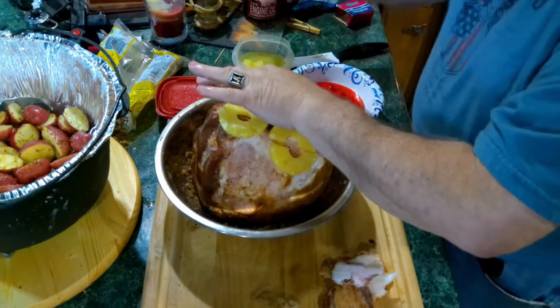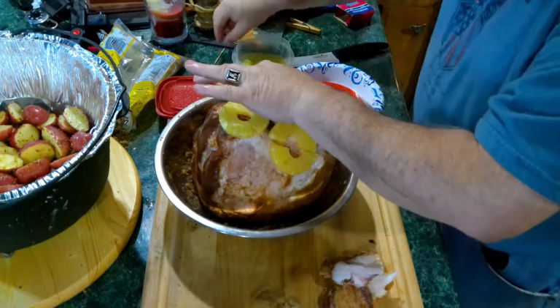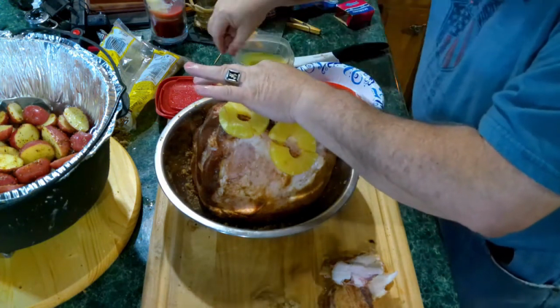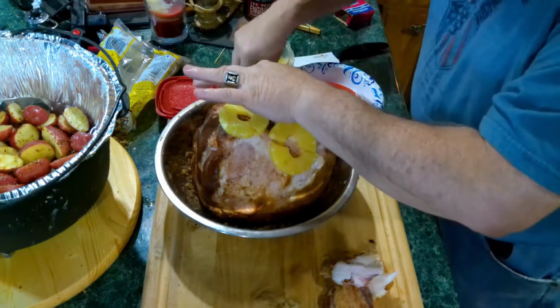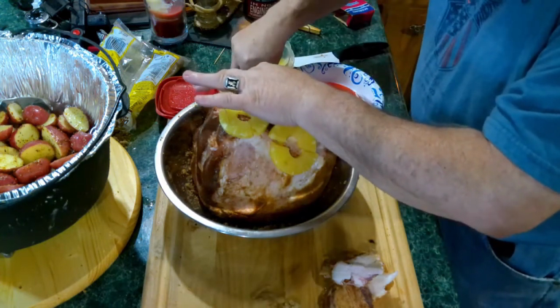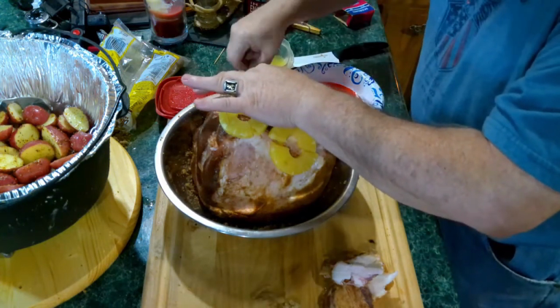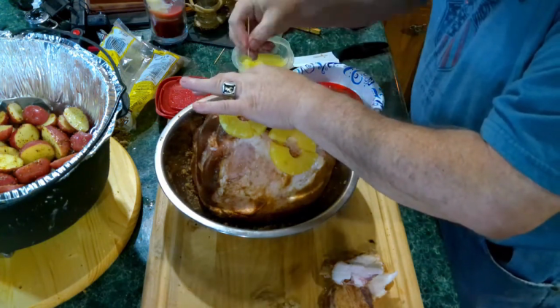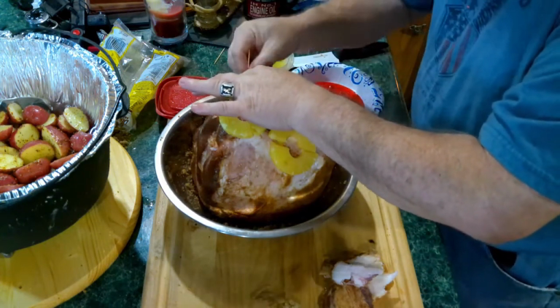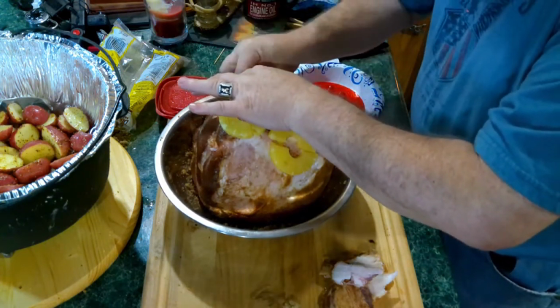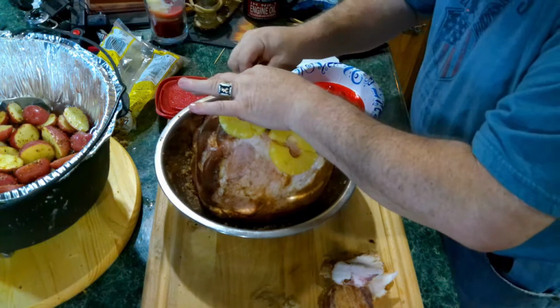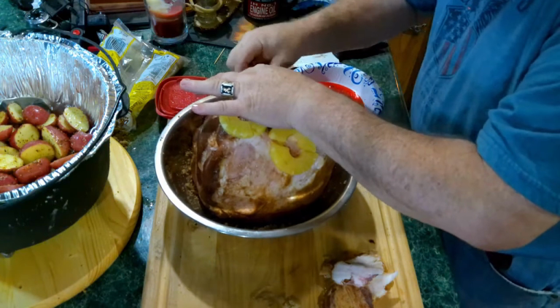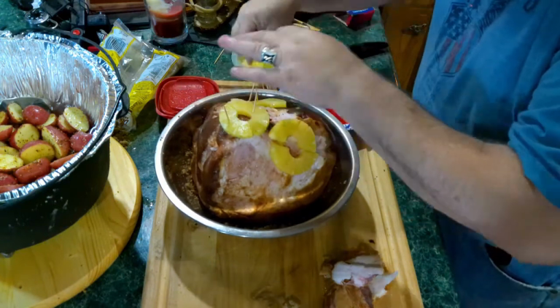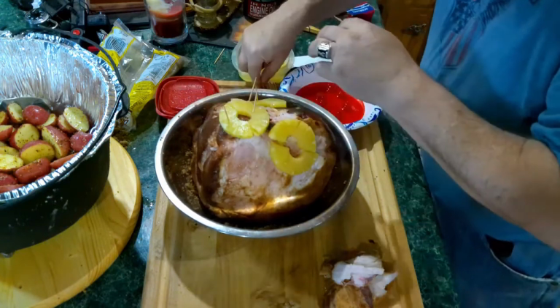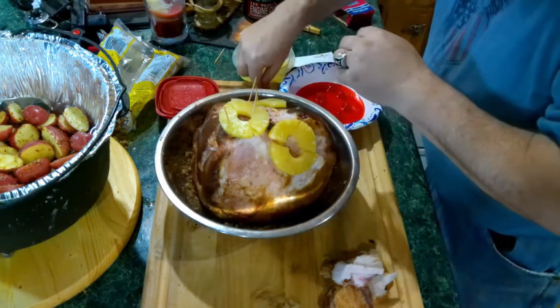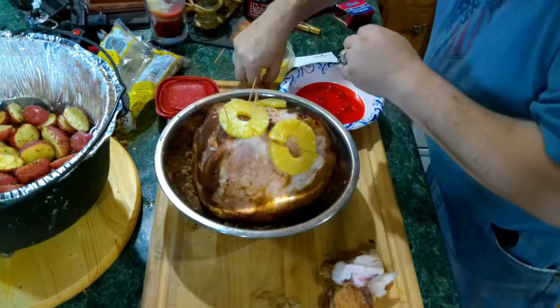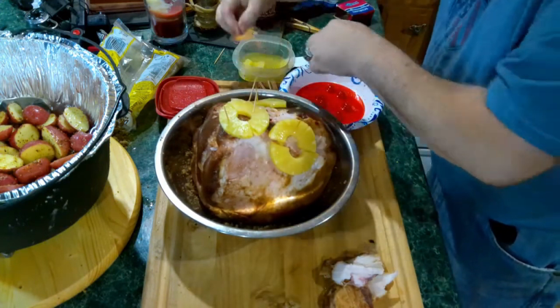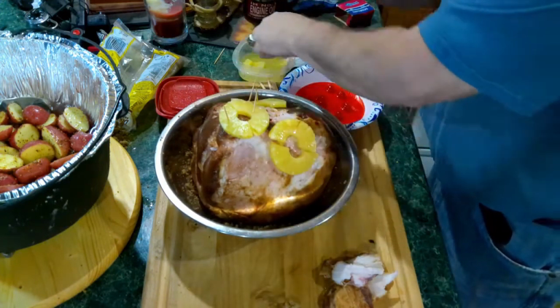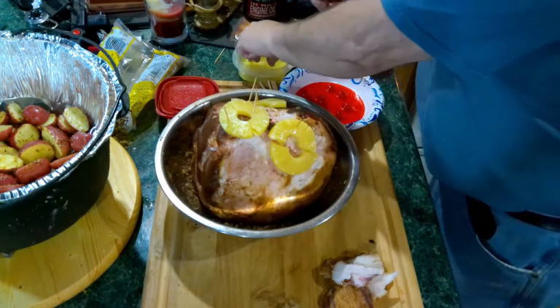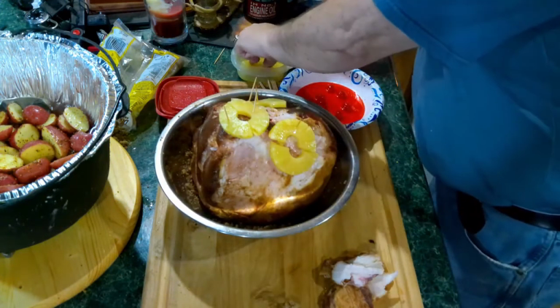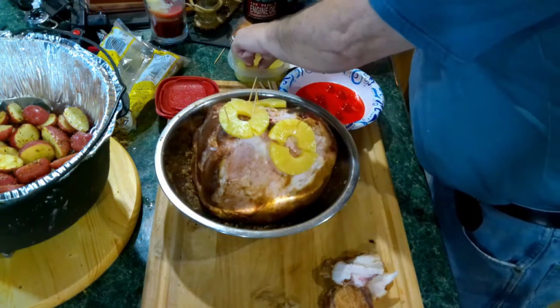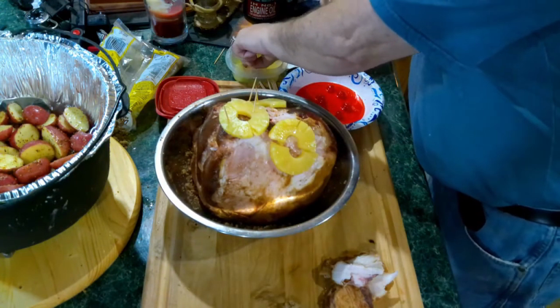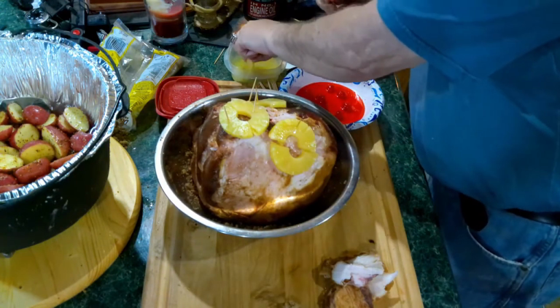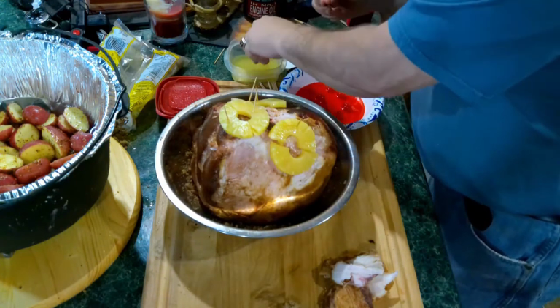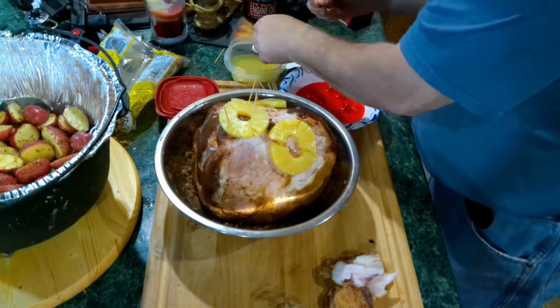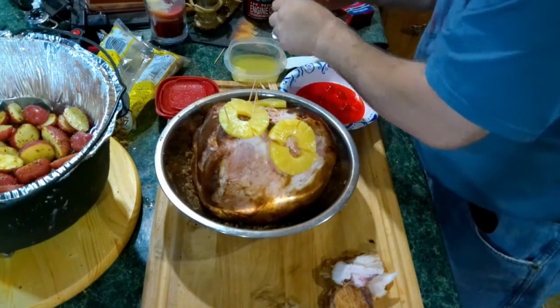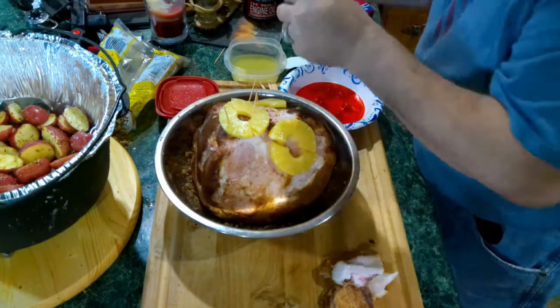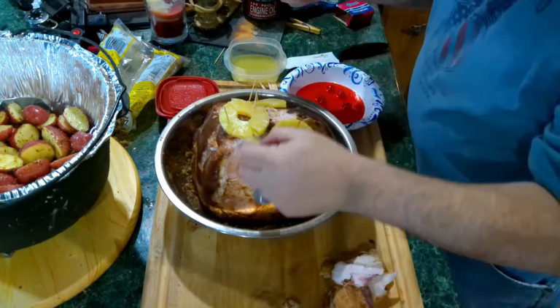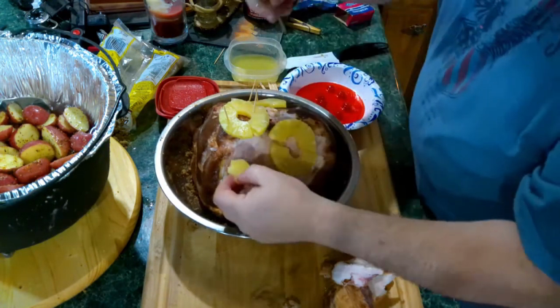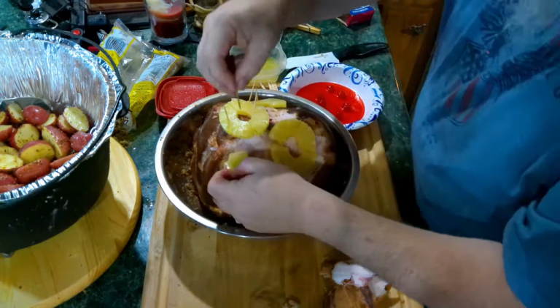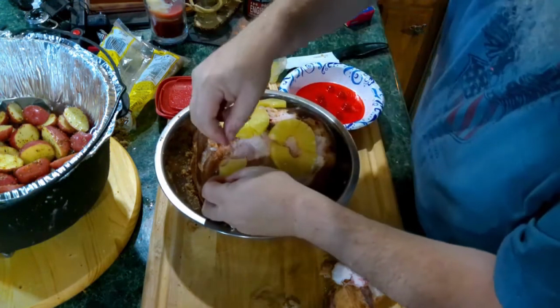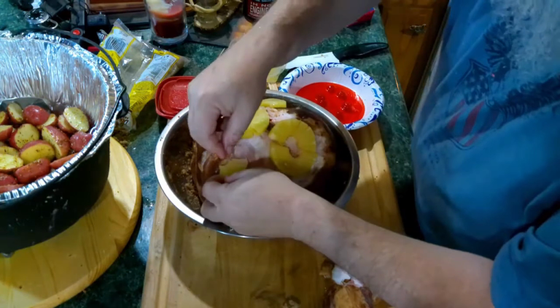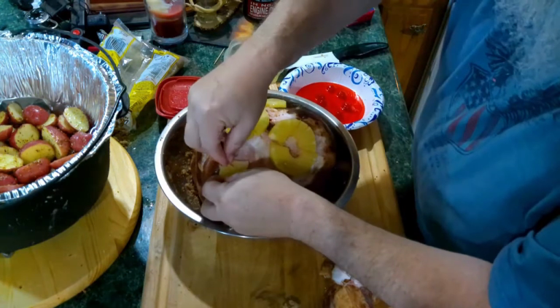These are pieces I had left over — that is fine, fine, fine.